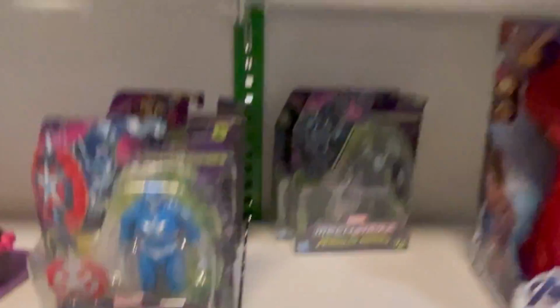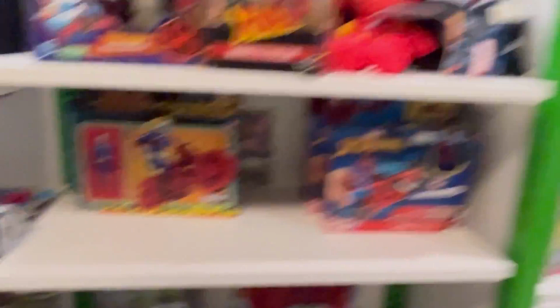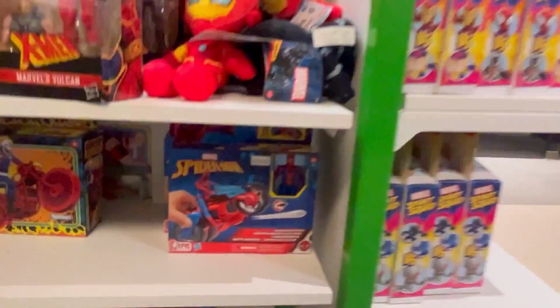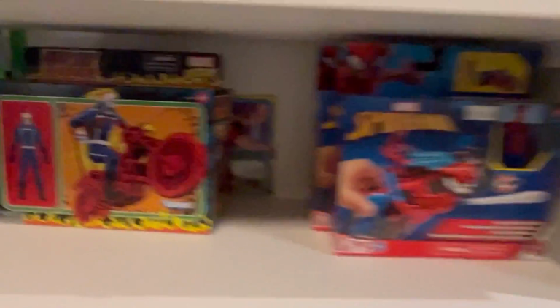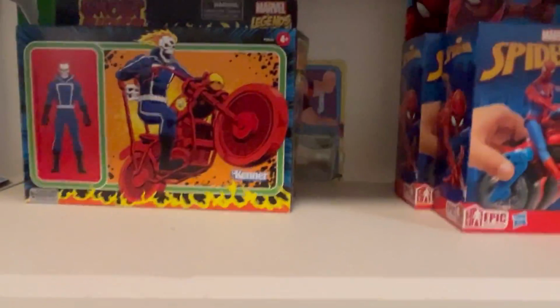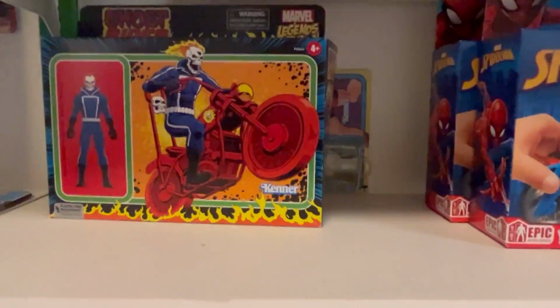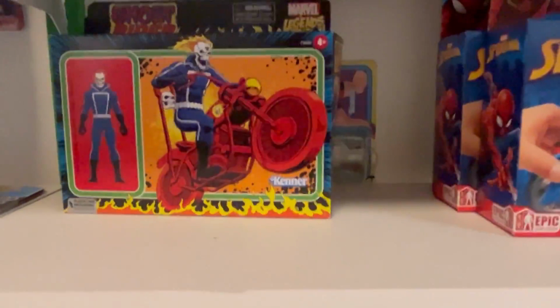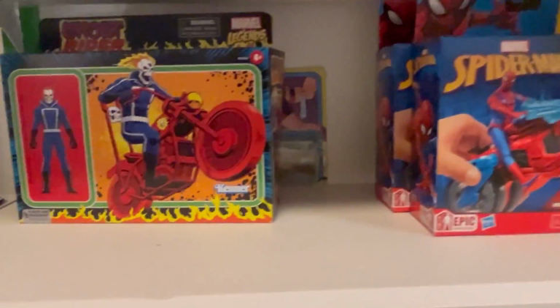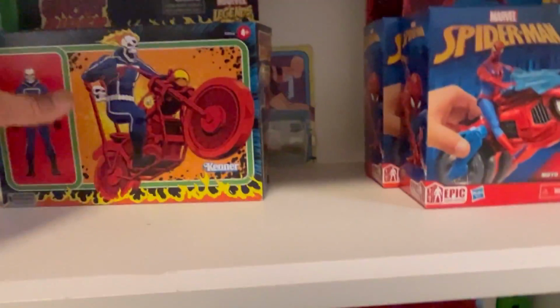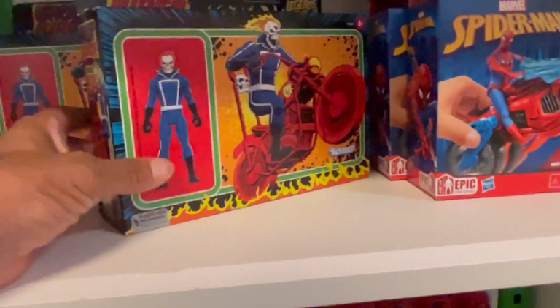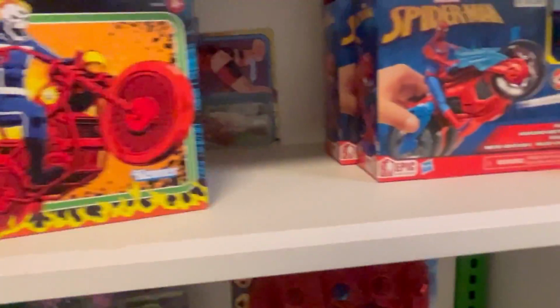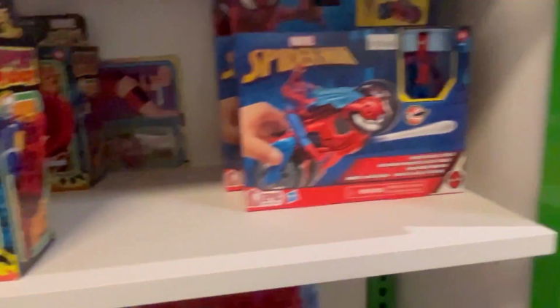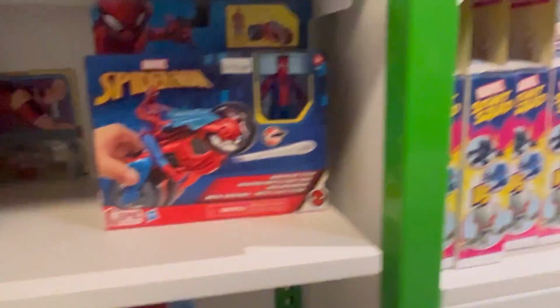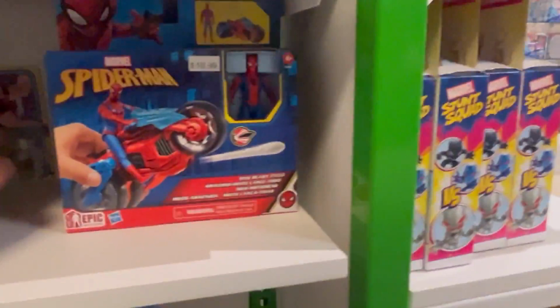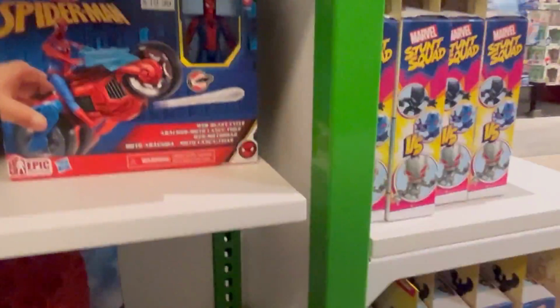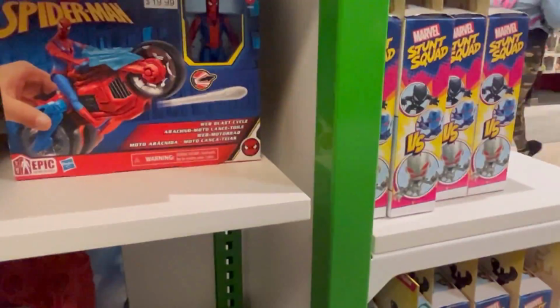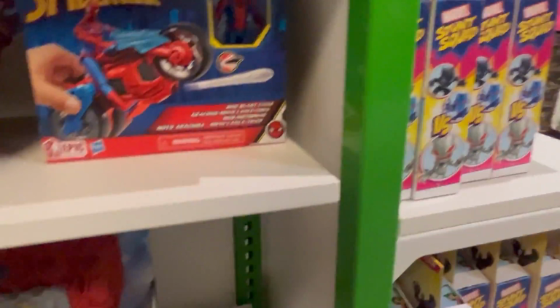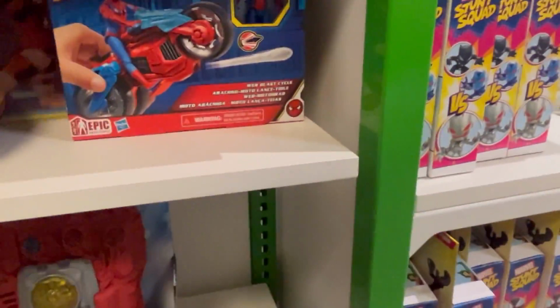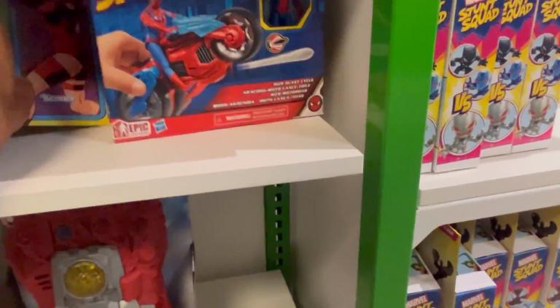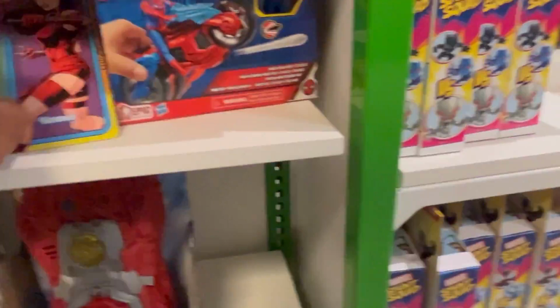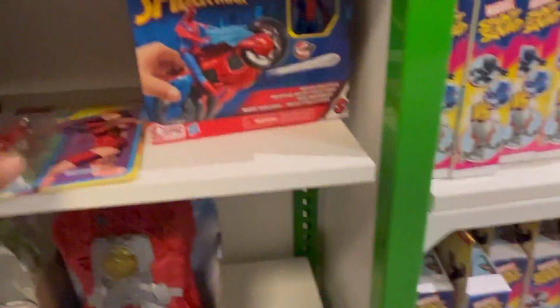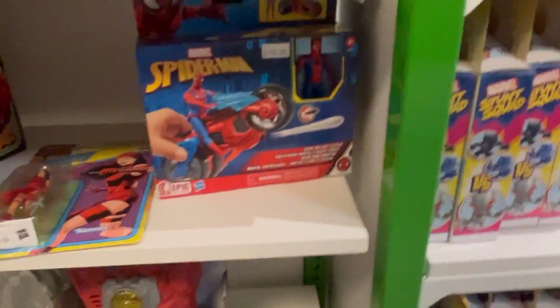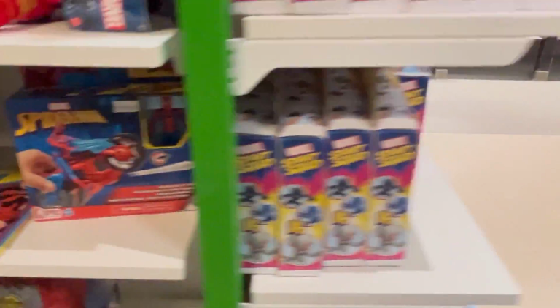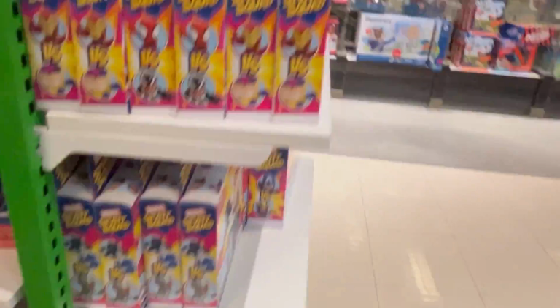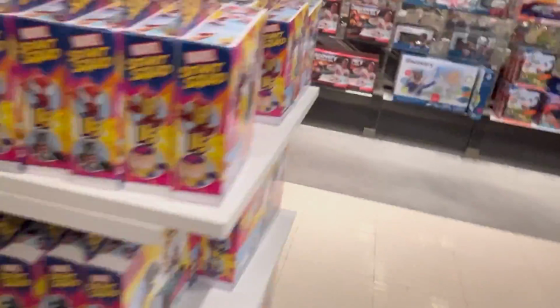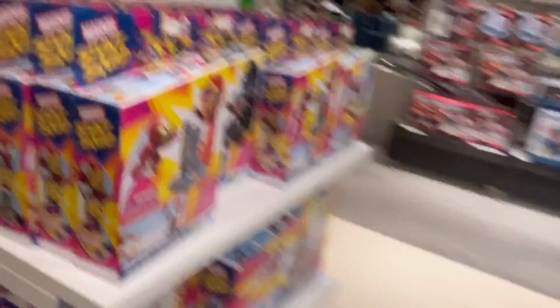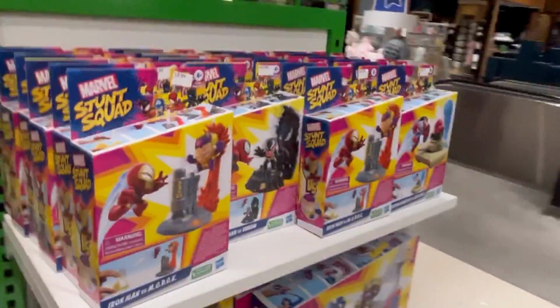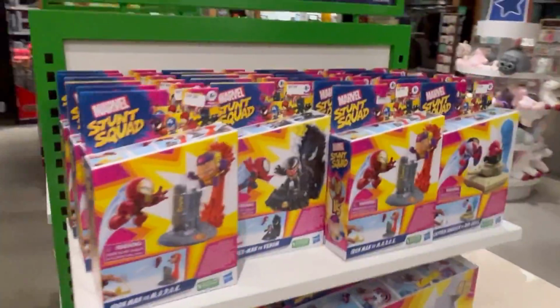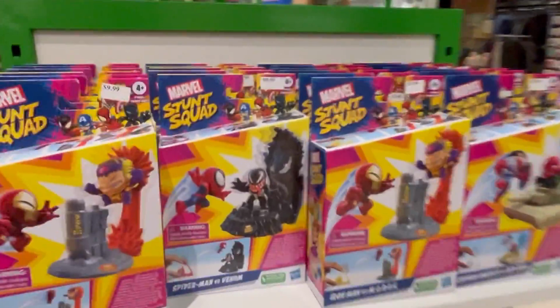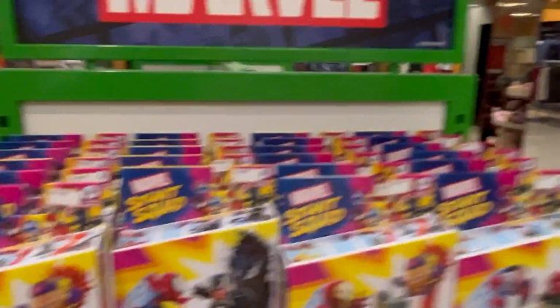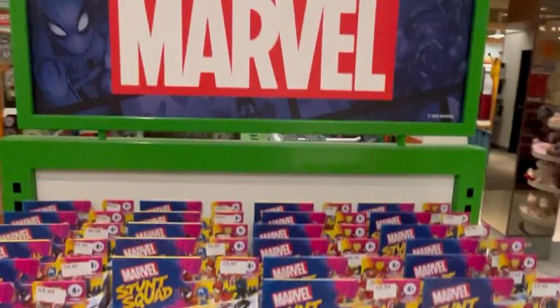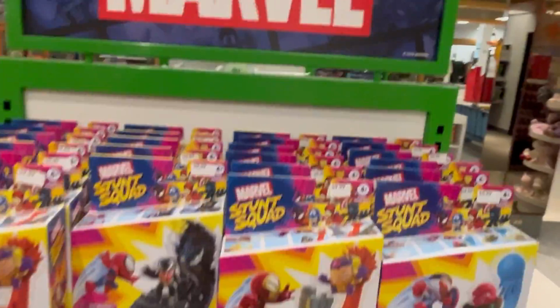They got some more Spider-Man down here, some Avengers Infinity Gauntlet. Captain America — oh, that Ghost Rider is nice. Then they got these little marble things.